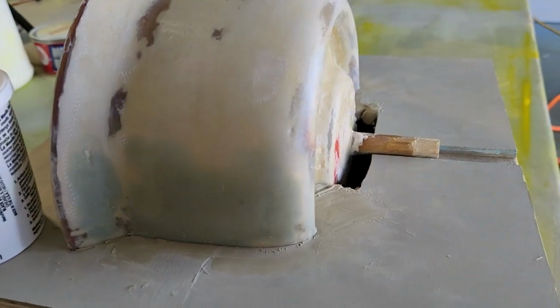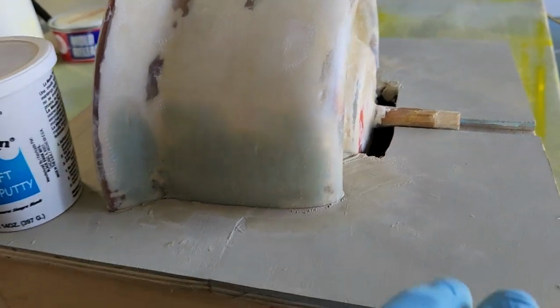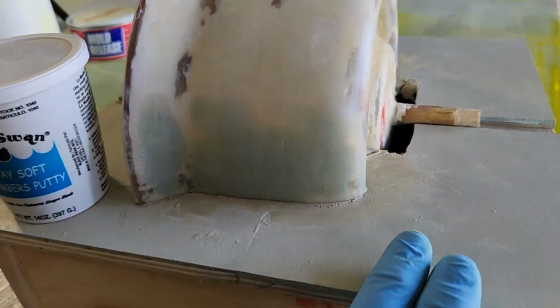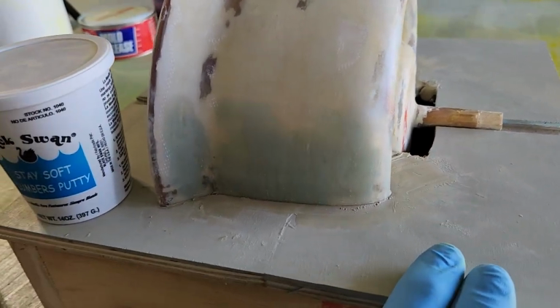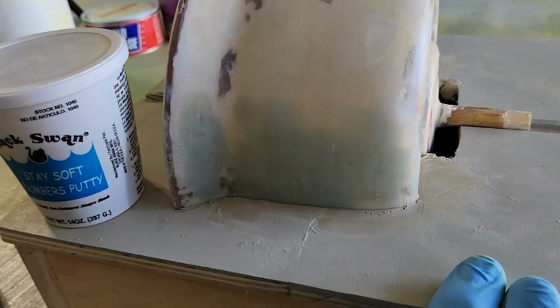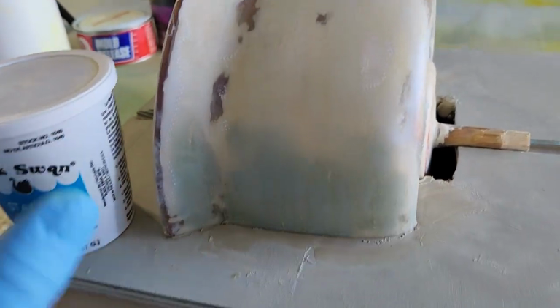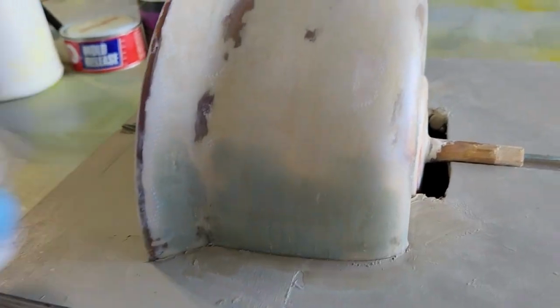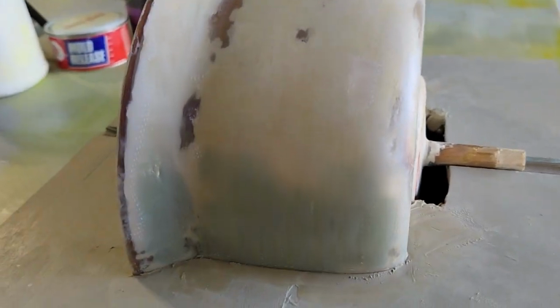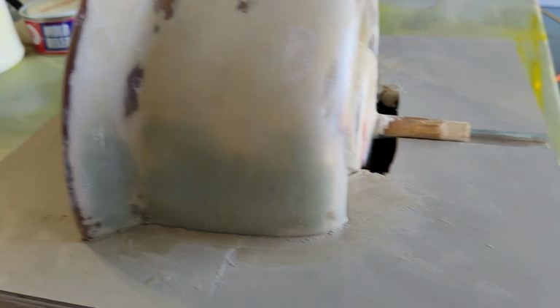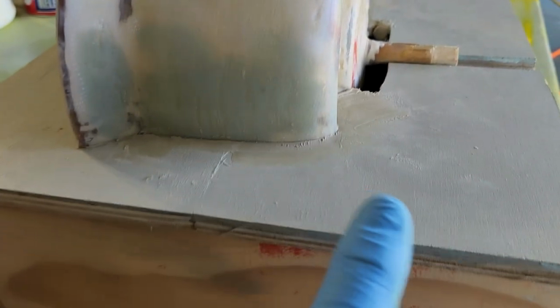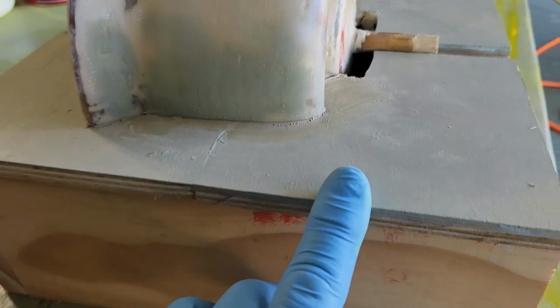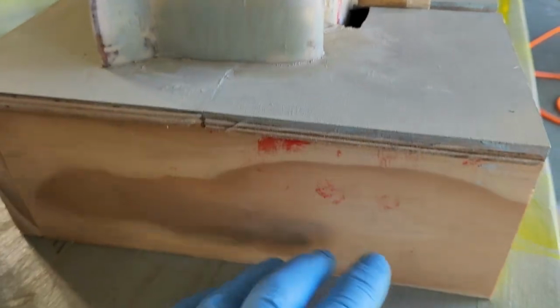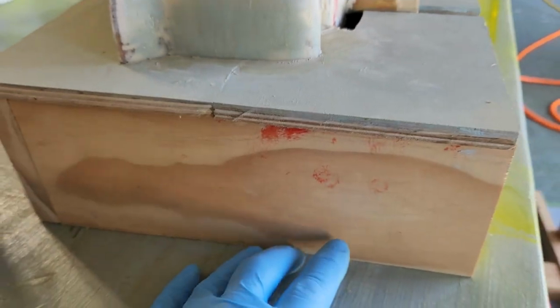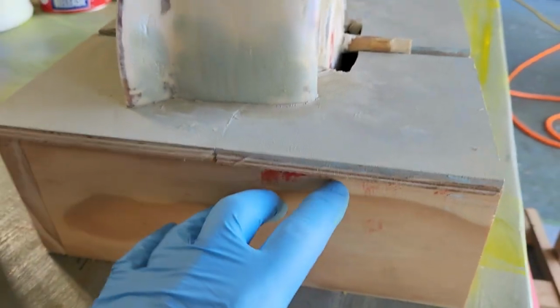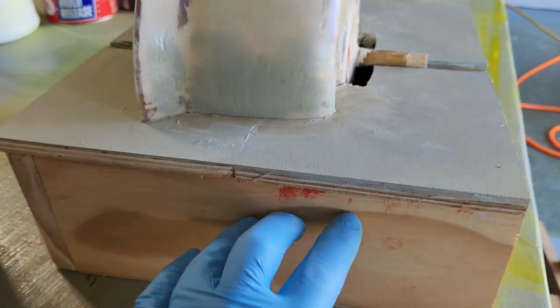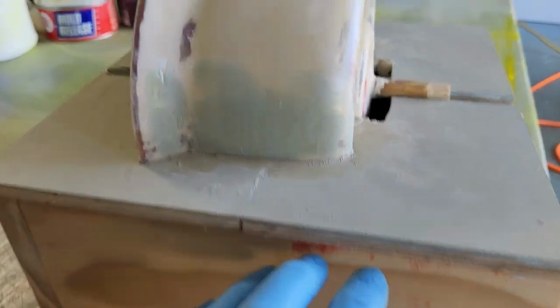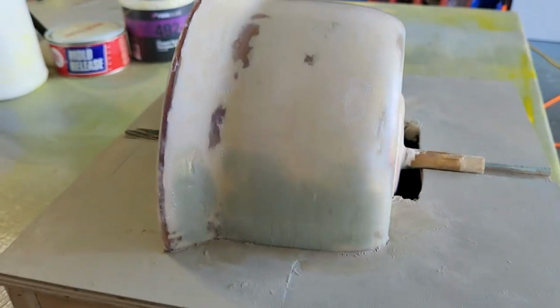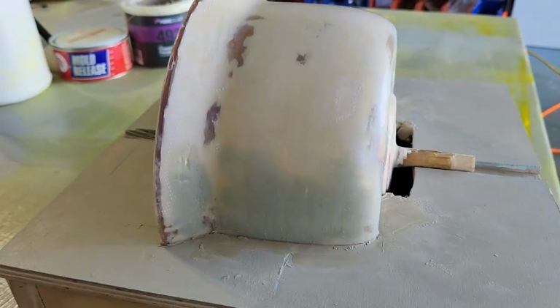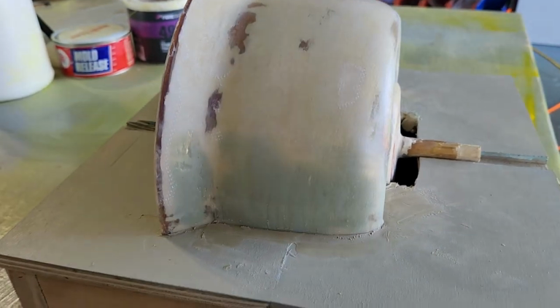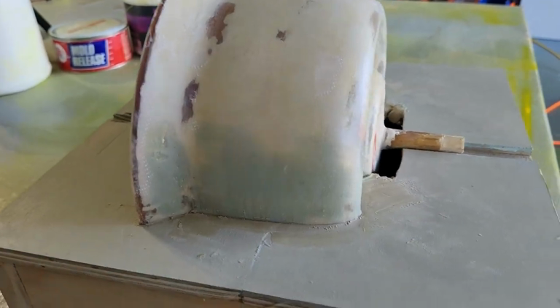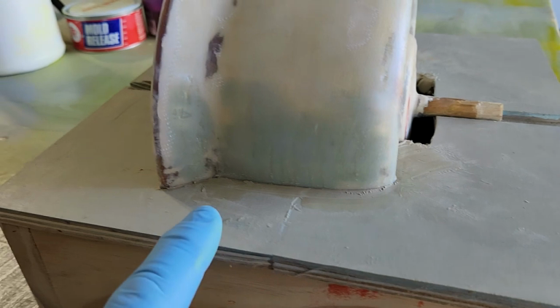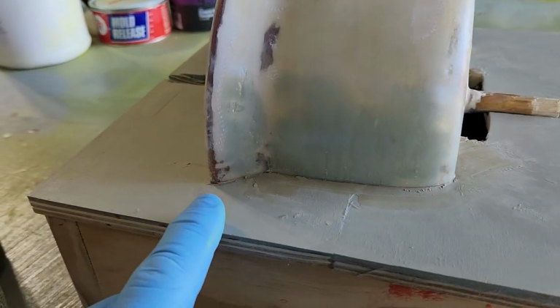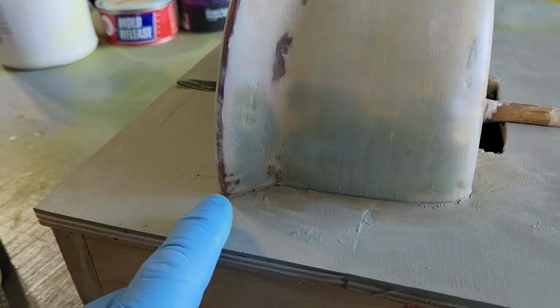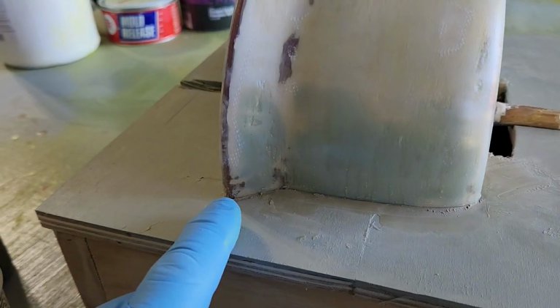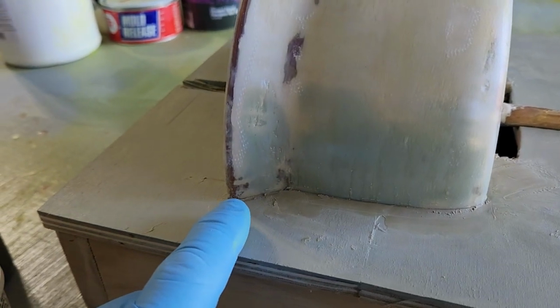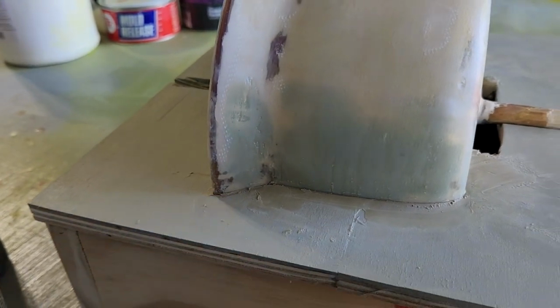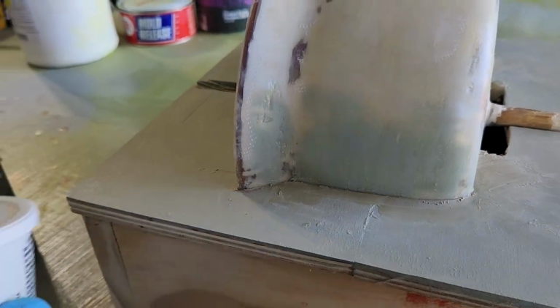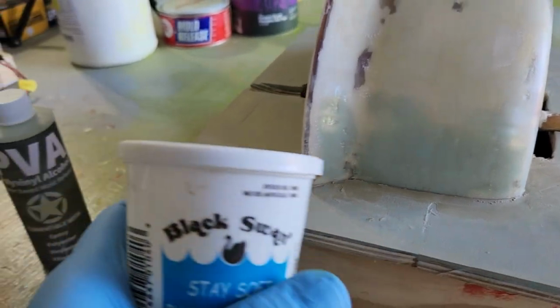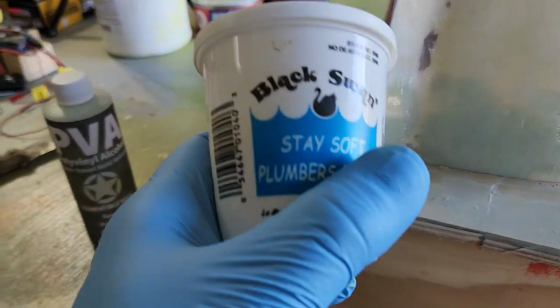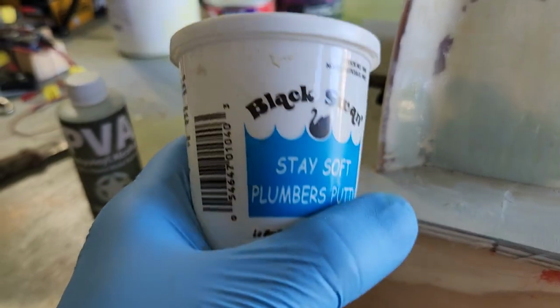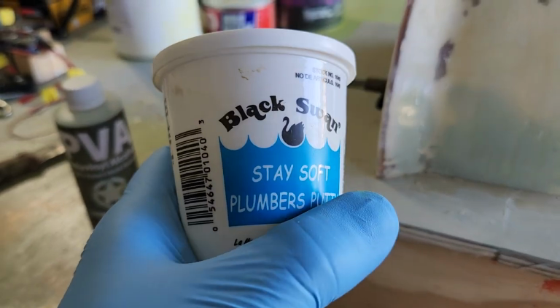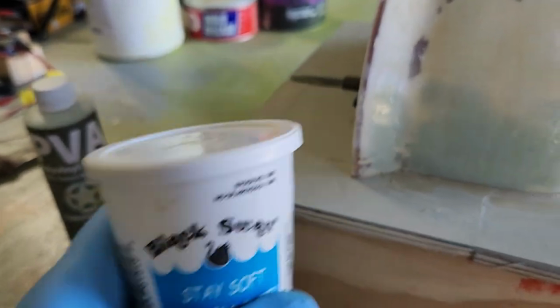I cut out the shape — half of the plug — onto this plywood and built up a raised box so it would sit like you see. And I filled in the cracks with plumber's putty.